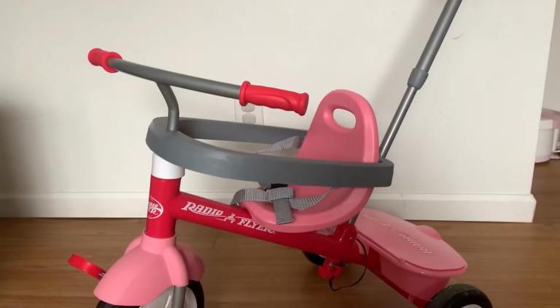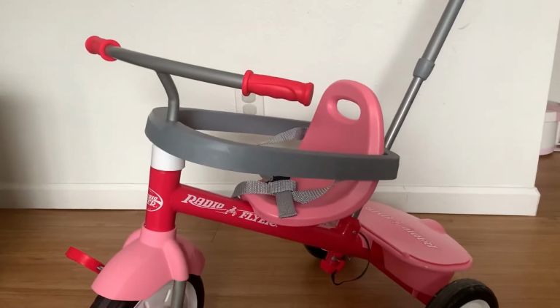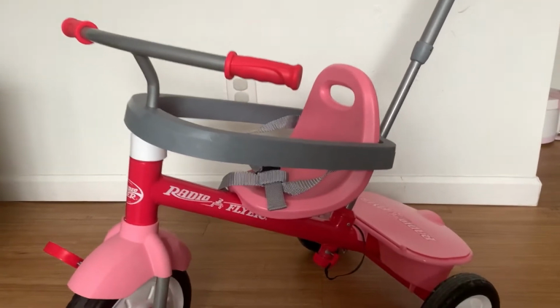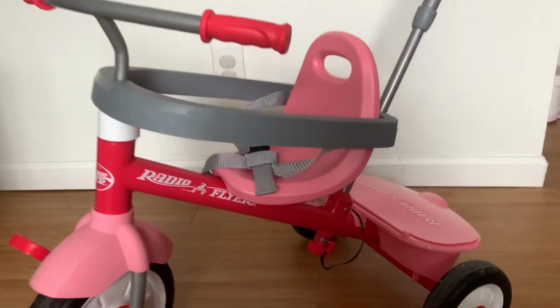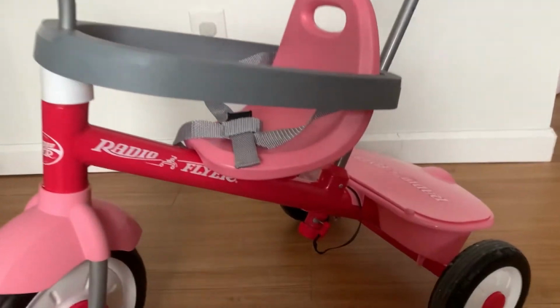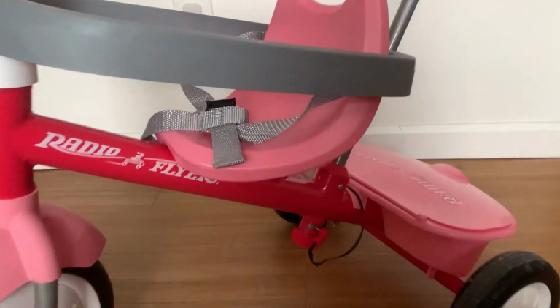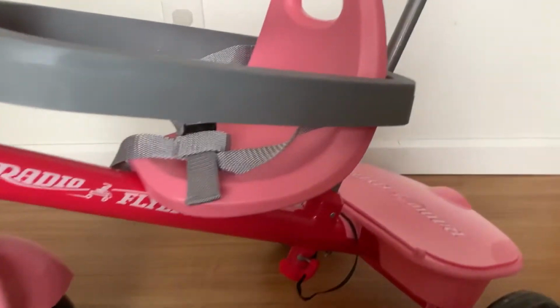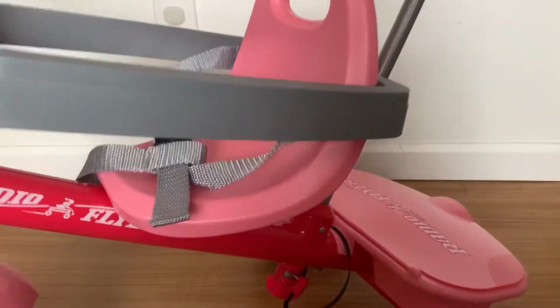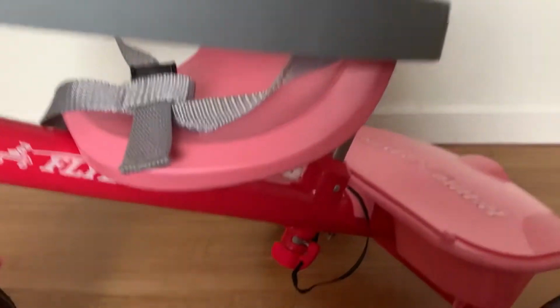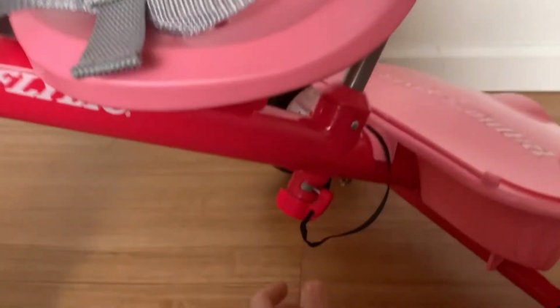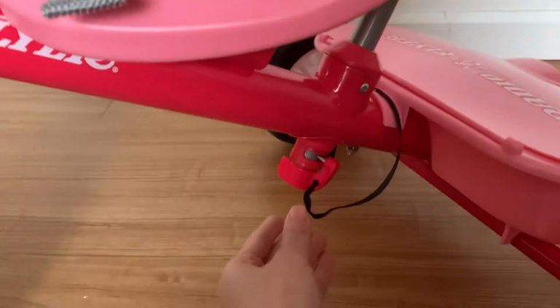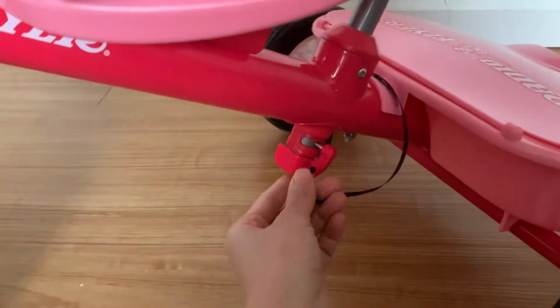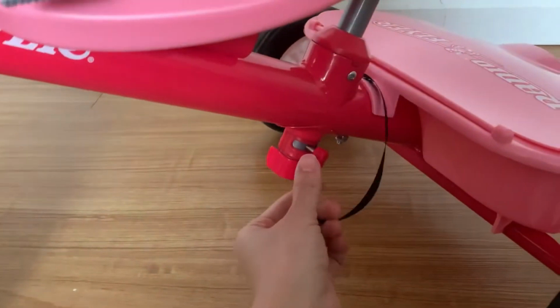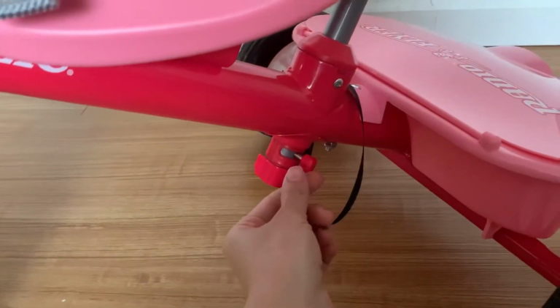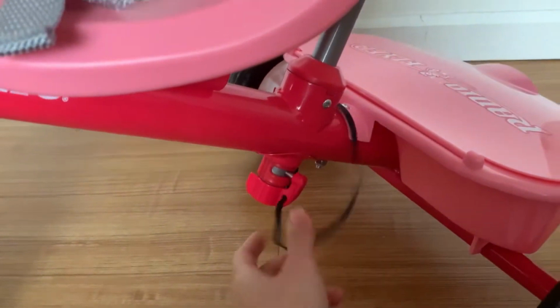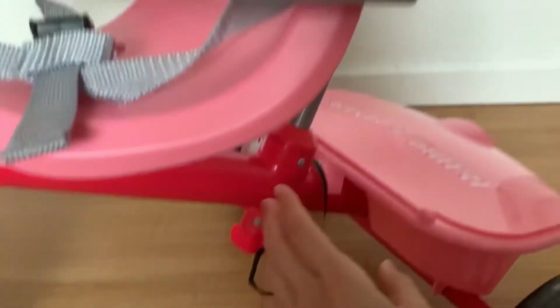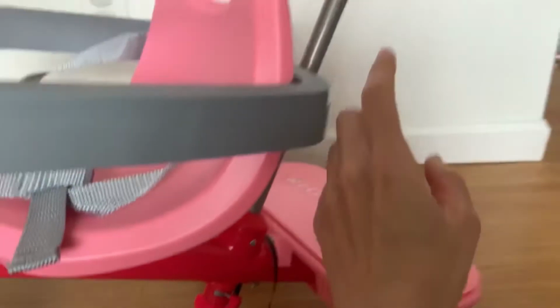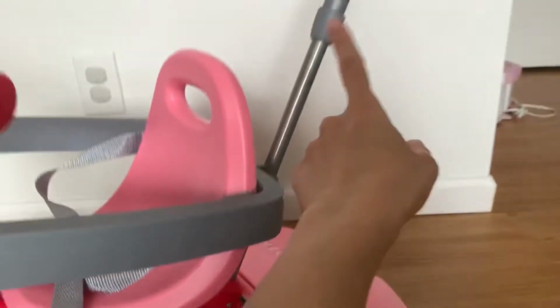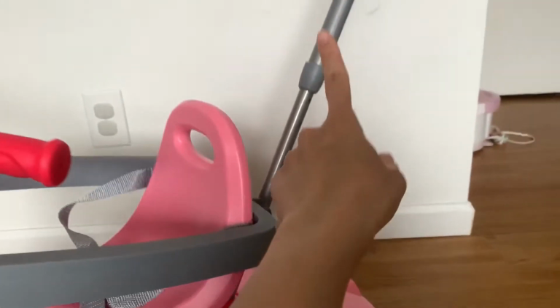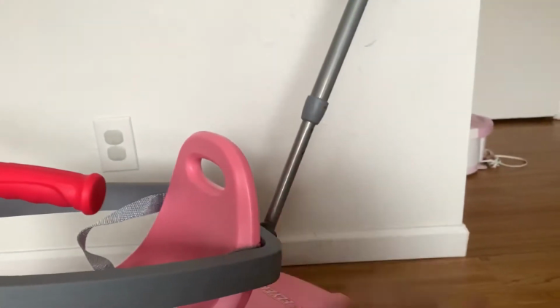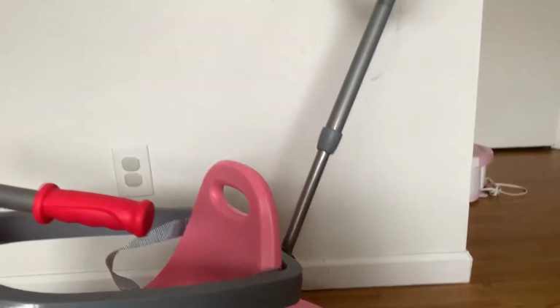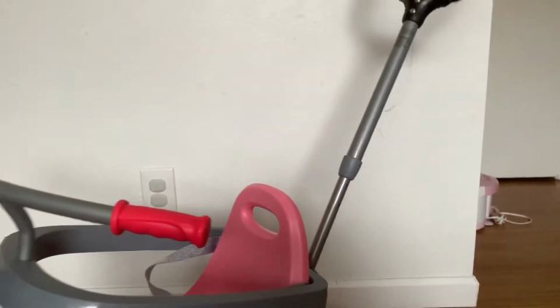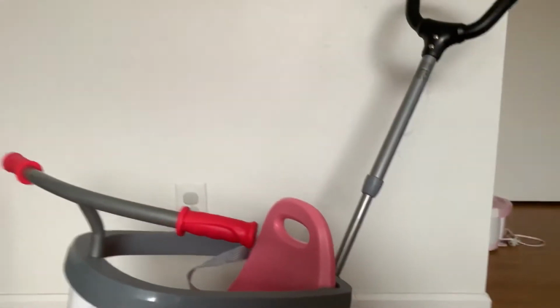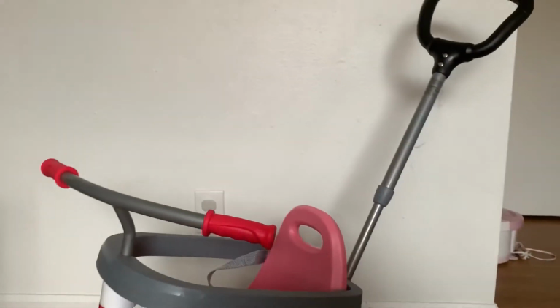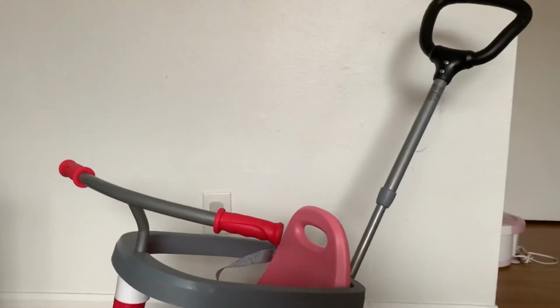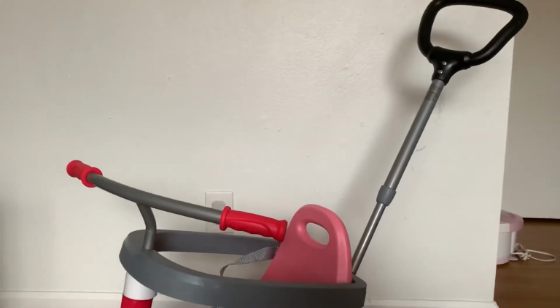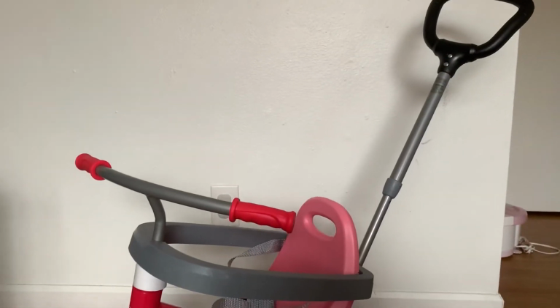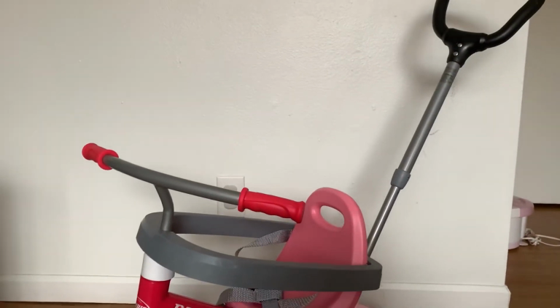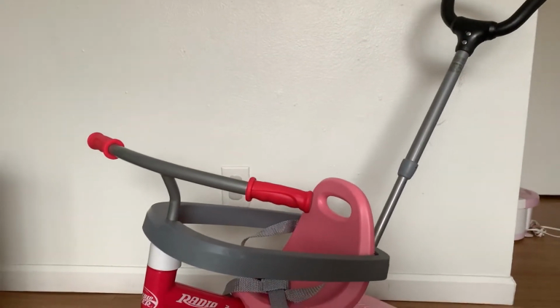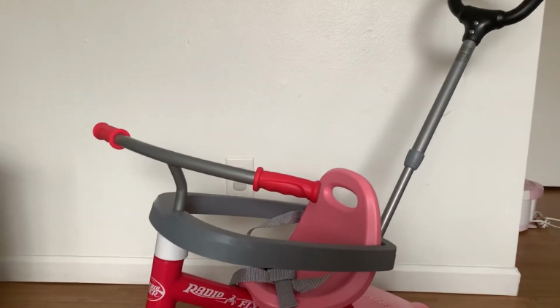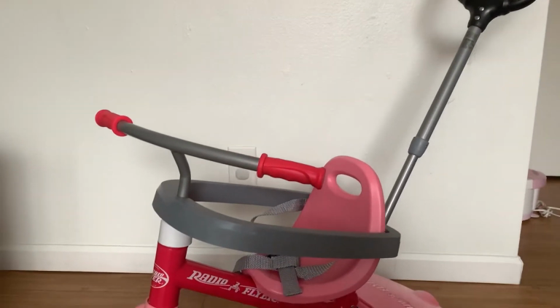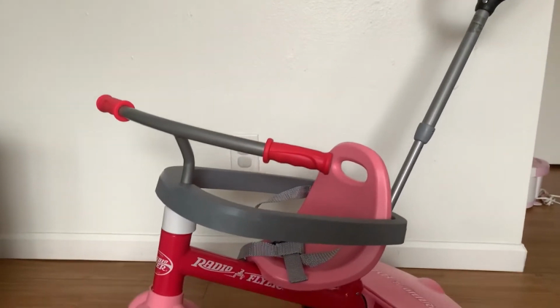There is a lock to this bar, so once you unlock it here, the handle can be taken off and your kid will be able to ride the bike on his own.